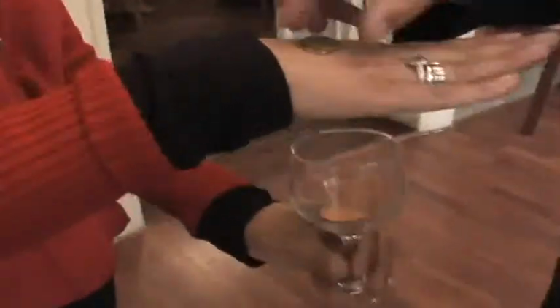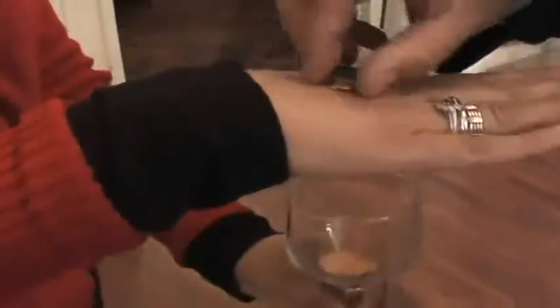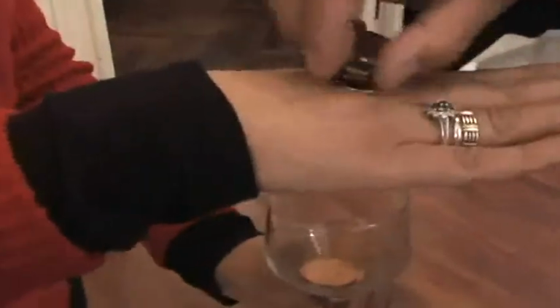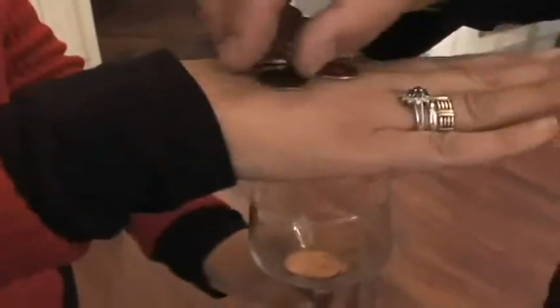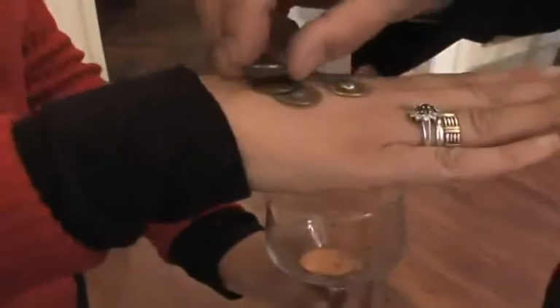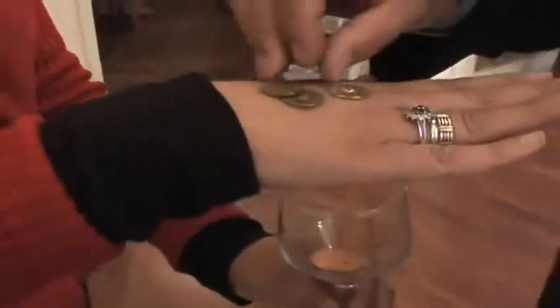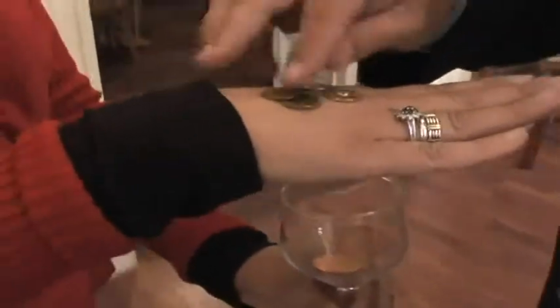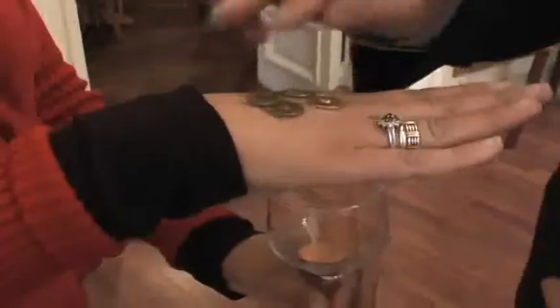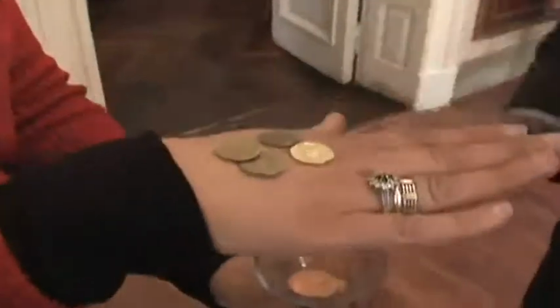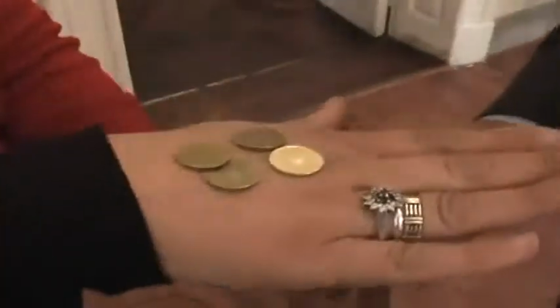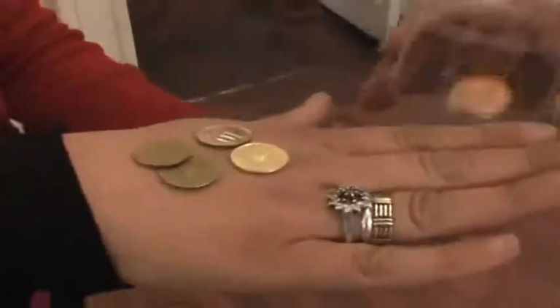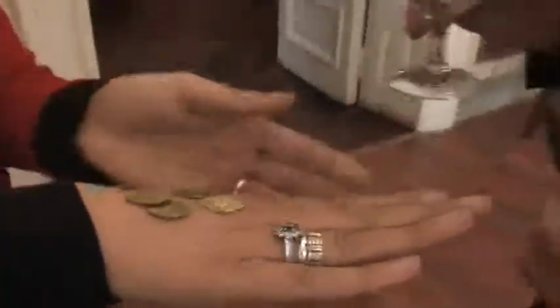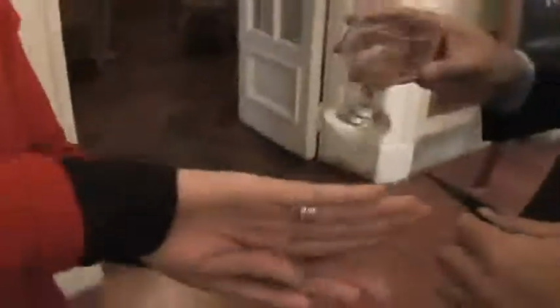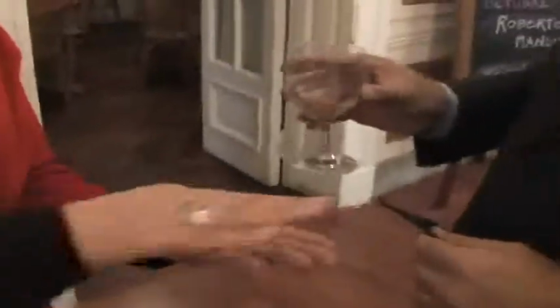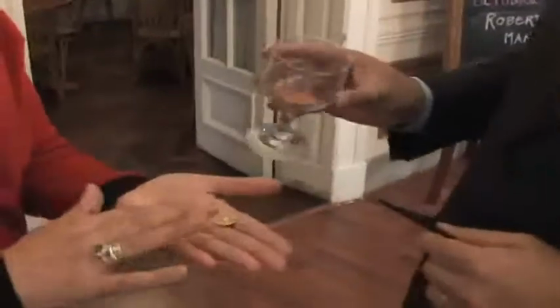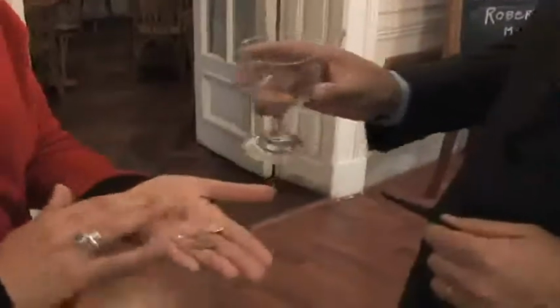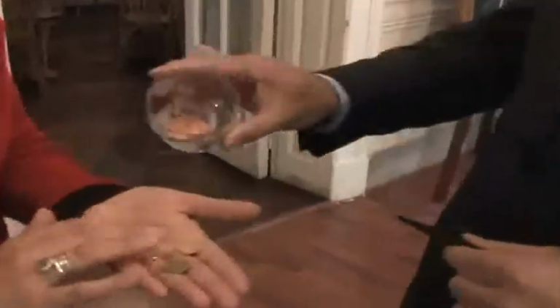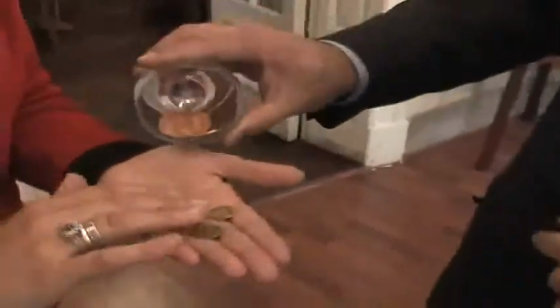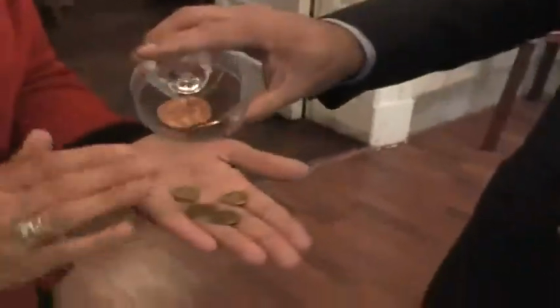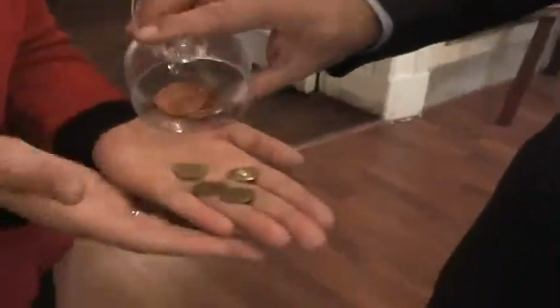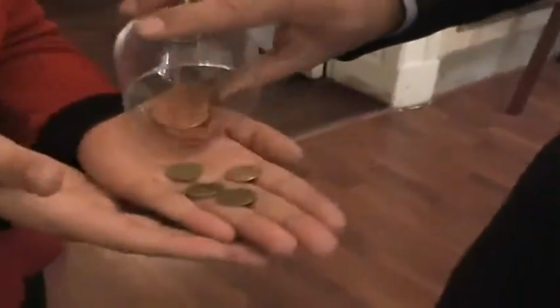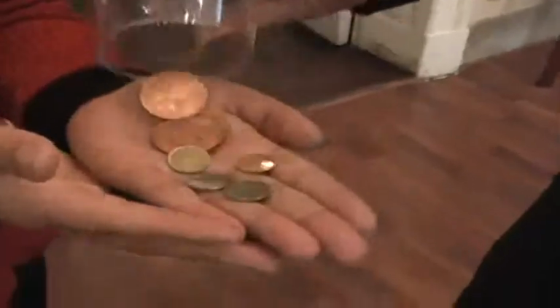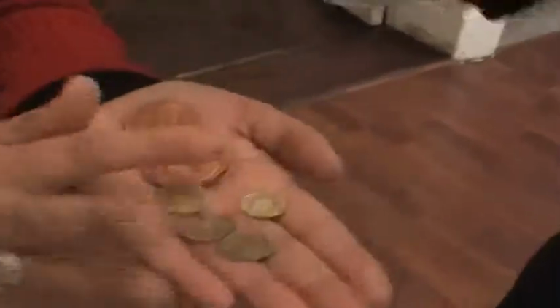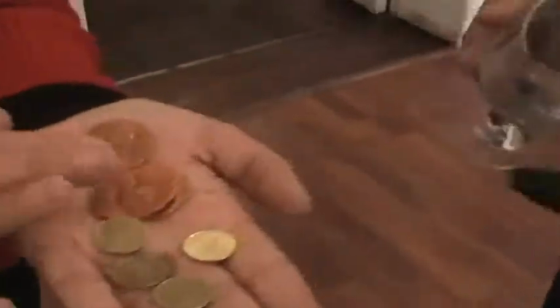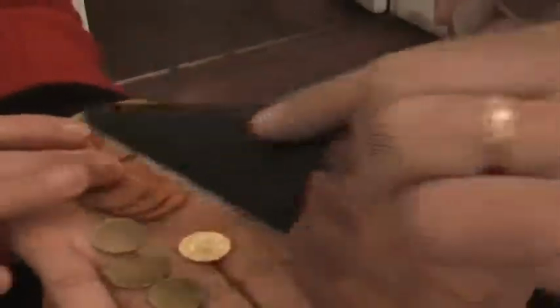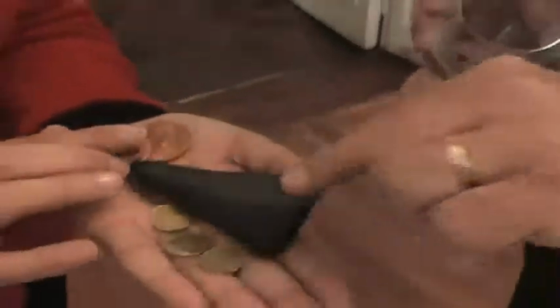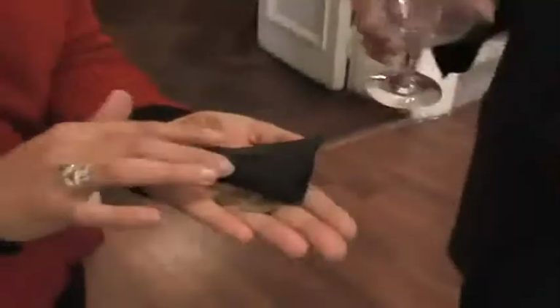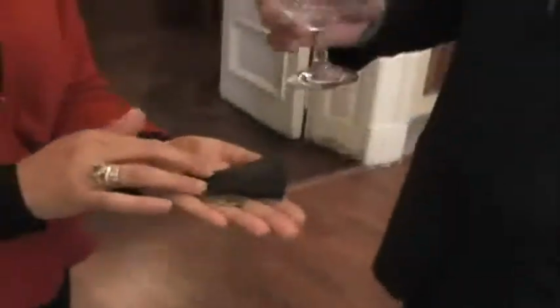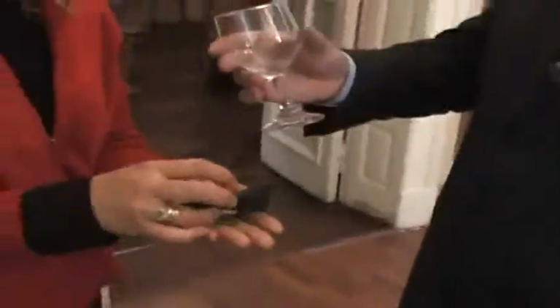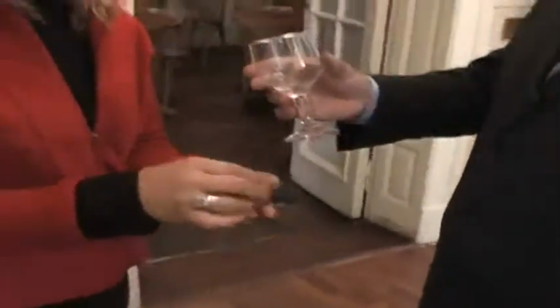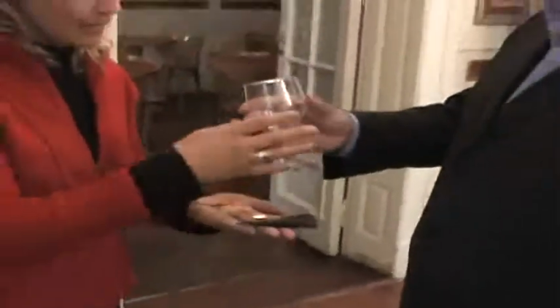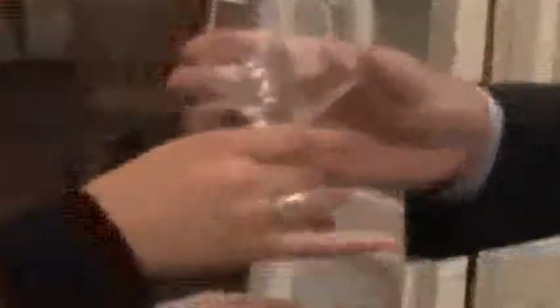Here you have smaller coins. And you can examine everything: the leather cone, the pennies, the glass. Thank you.